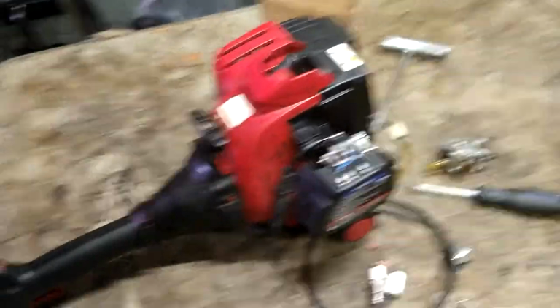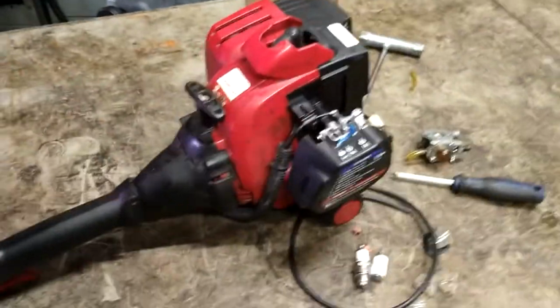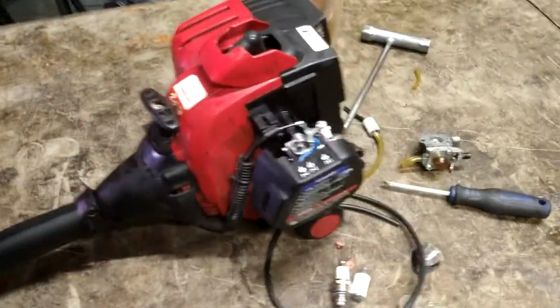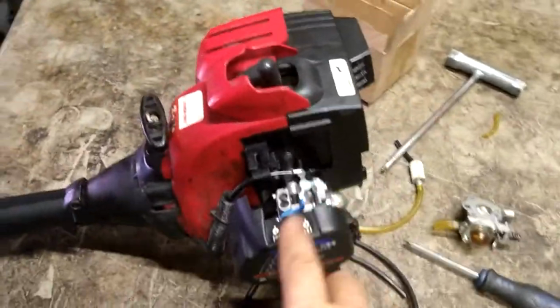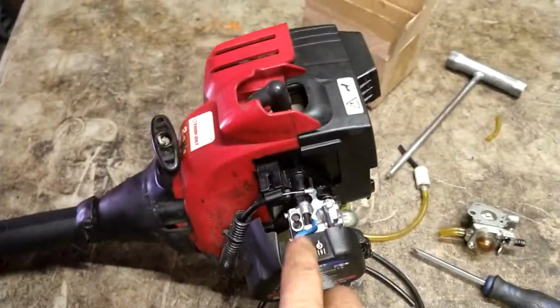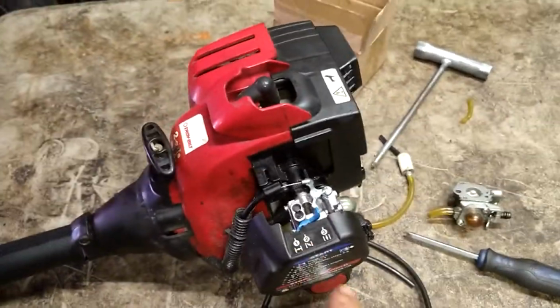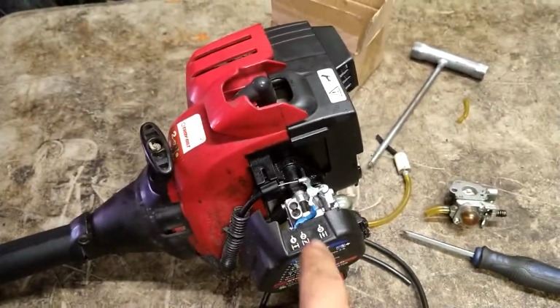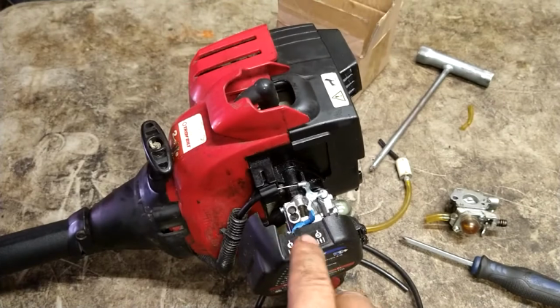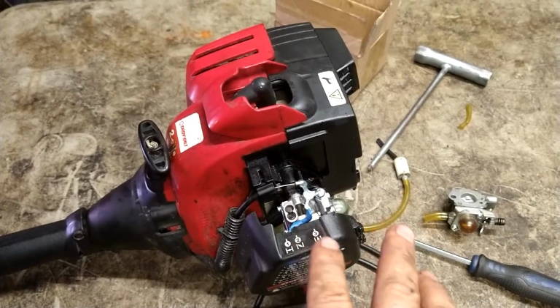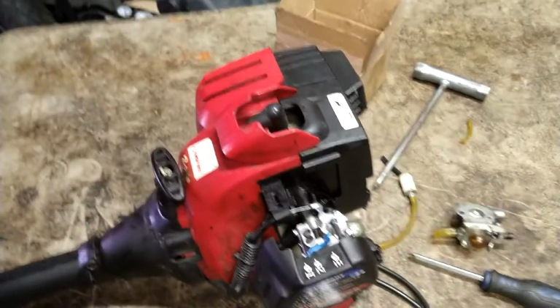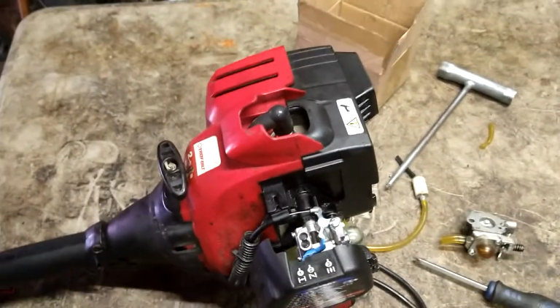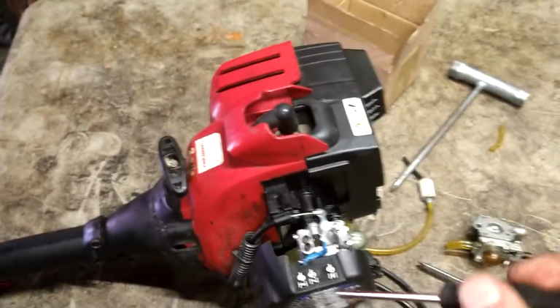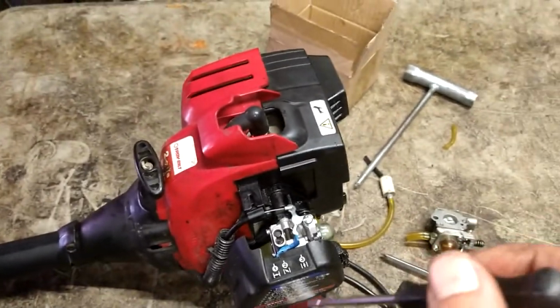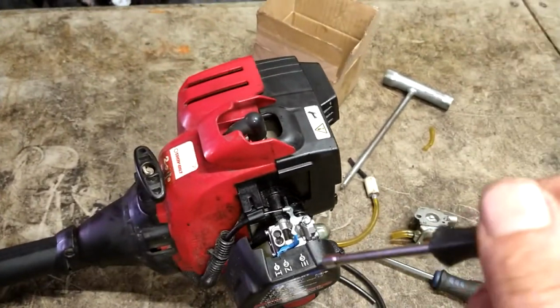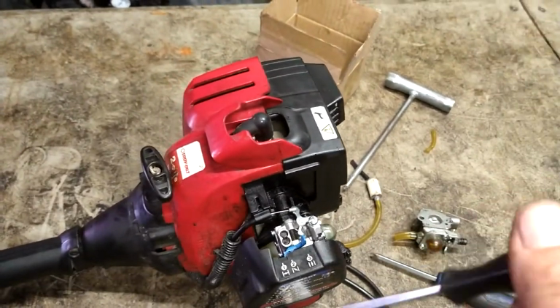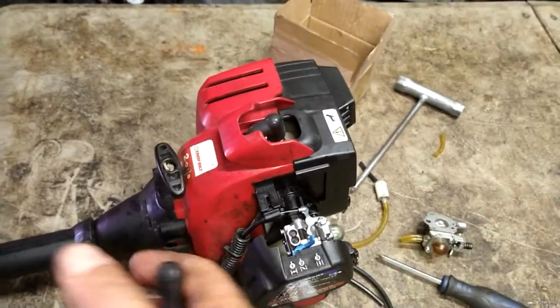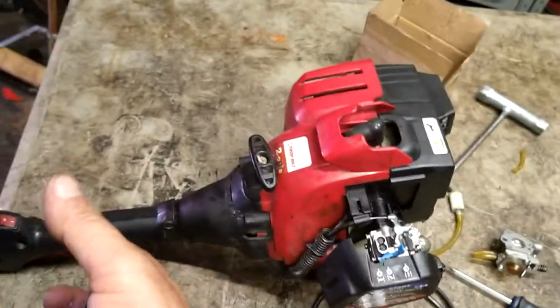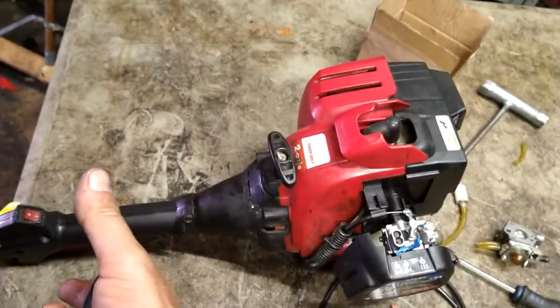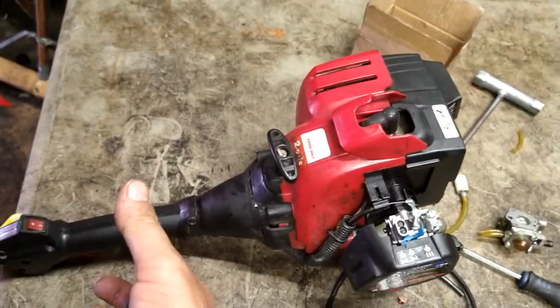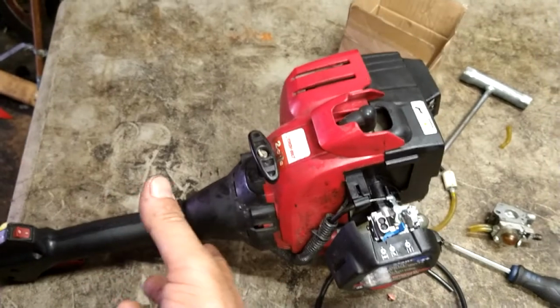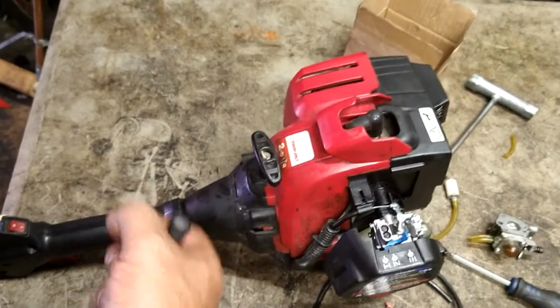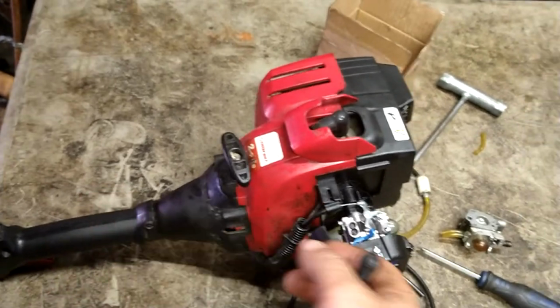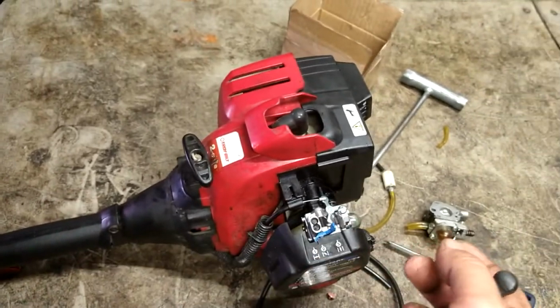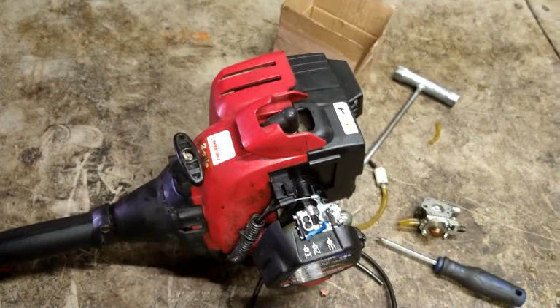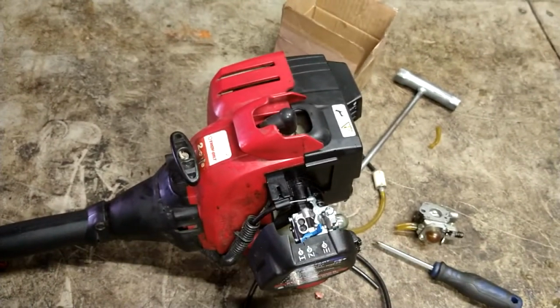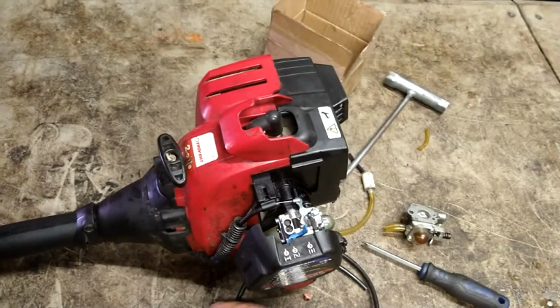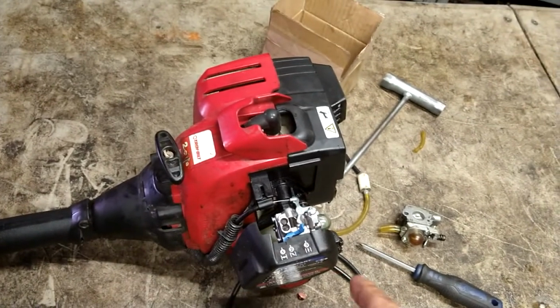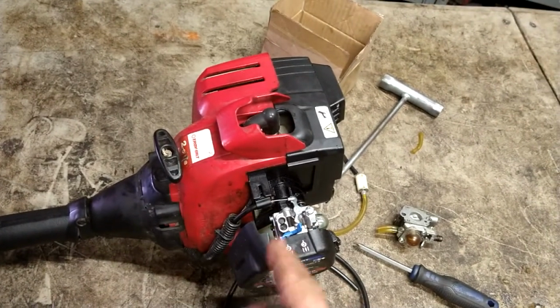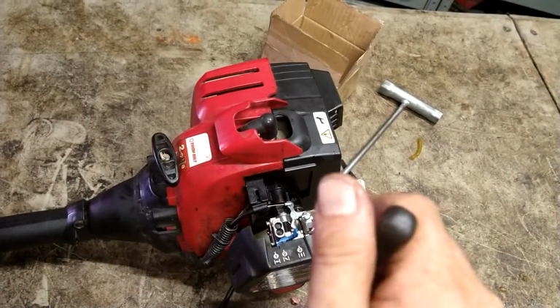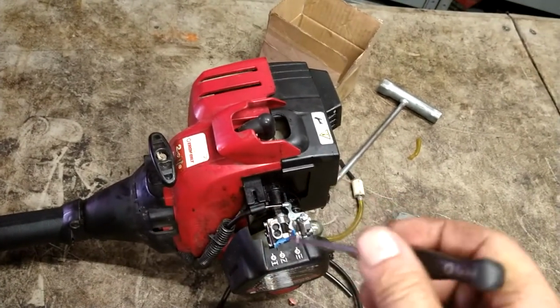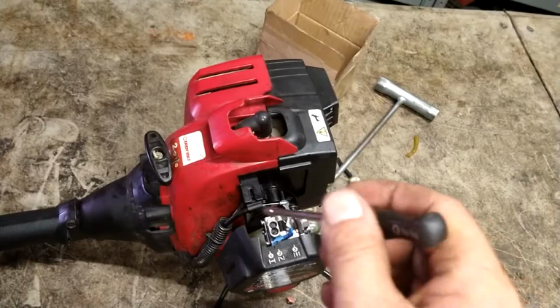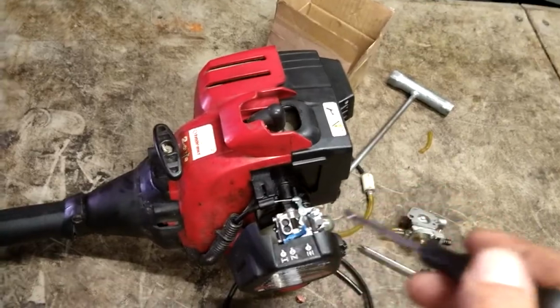I'm going to show you how to adjust the carburetor after you put a brand new one on. Or if you've got your old one and it bogs — let's say you get it started but you hit the trigger and it bogs out and shuts off — then I'll show you how to adjust it.